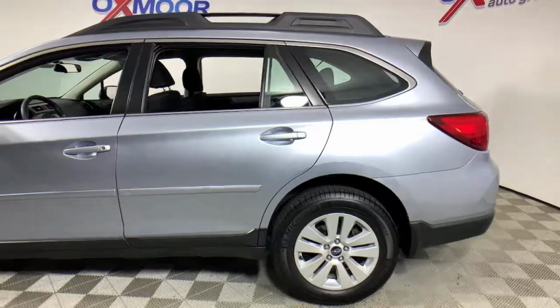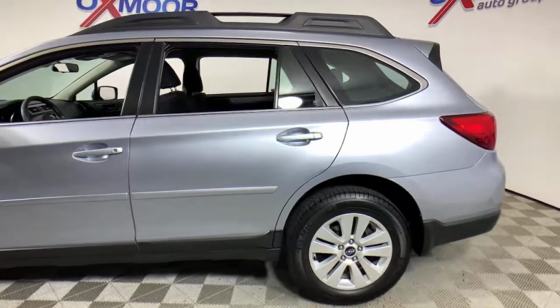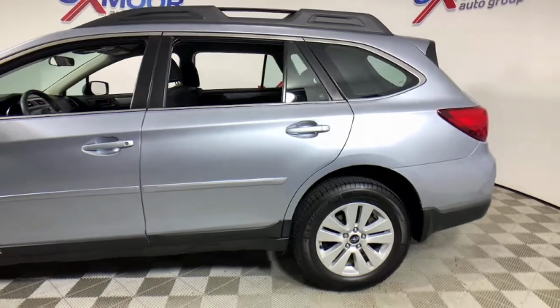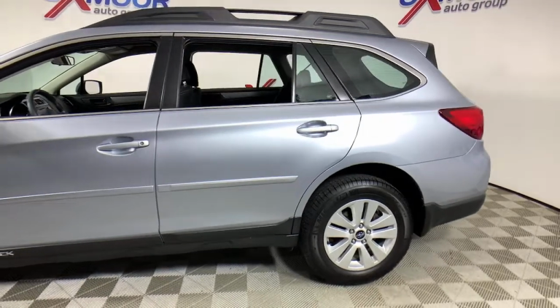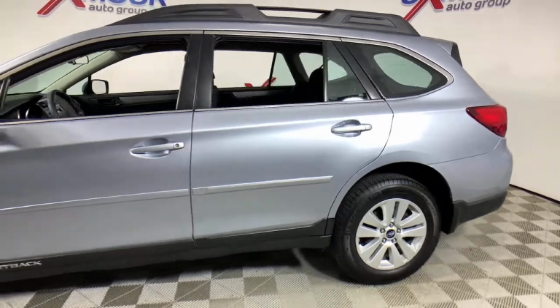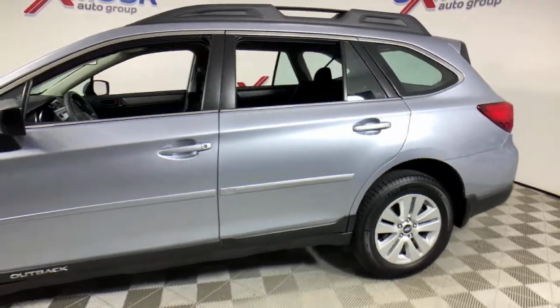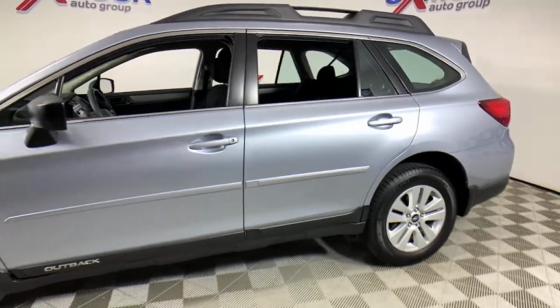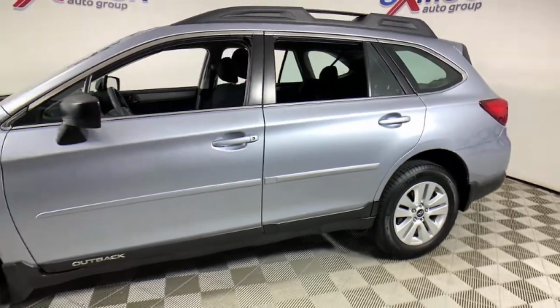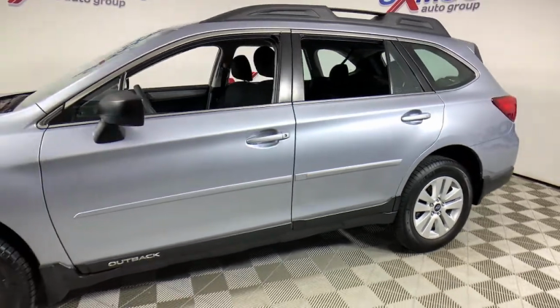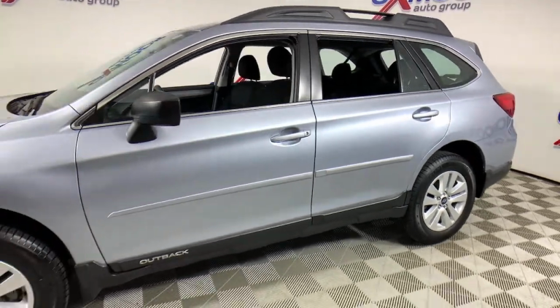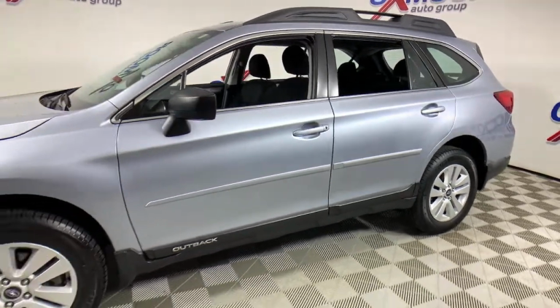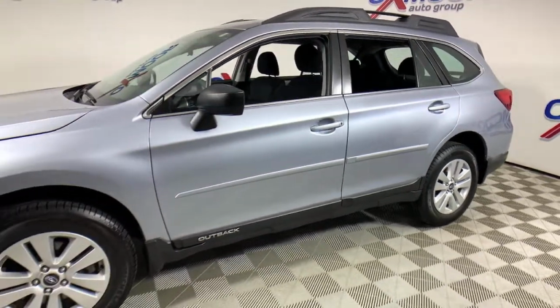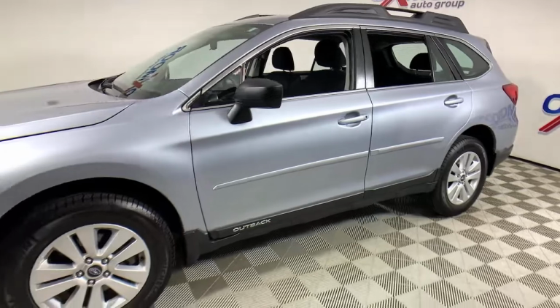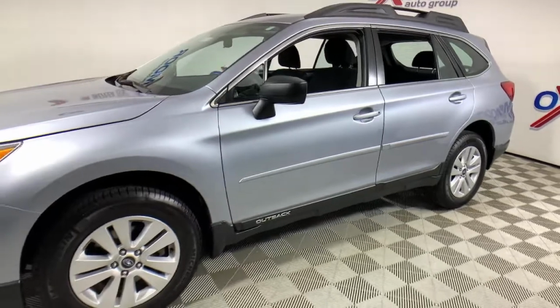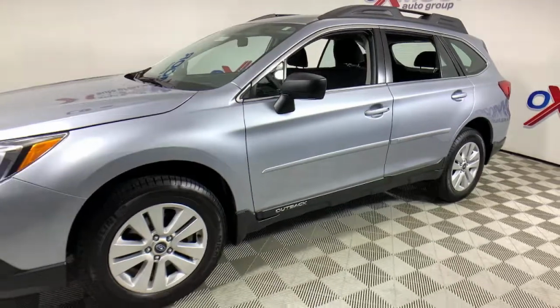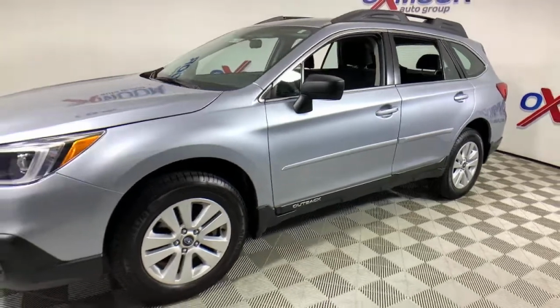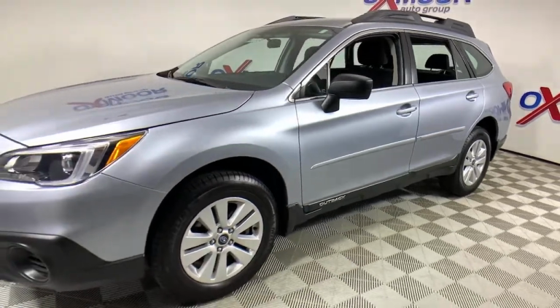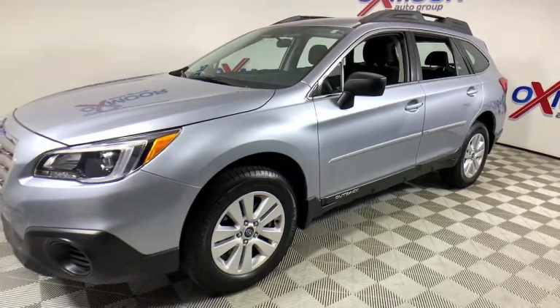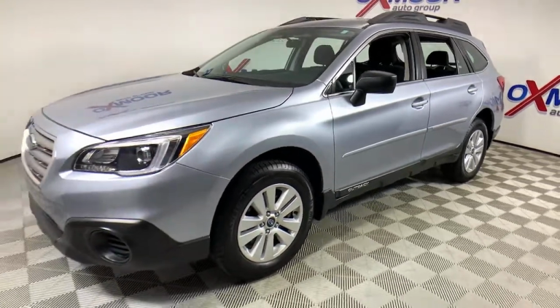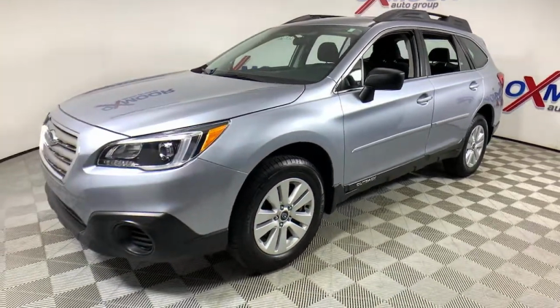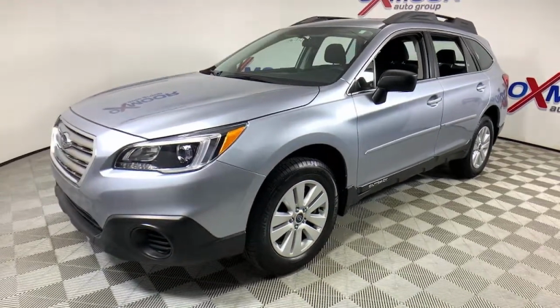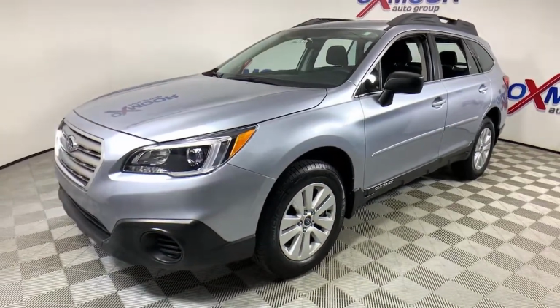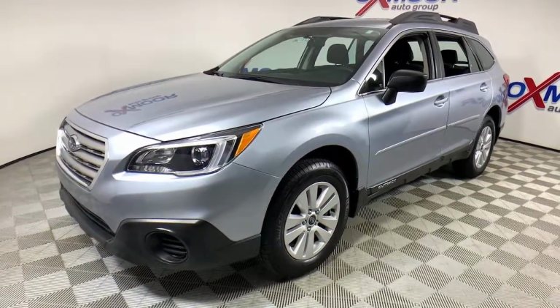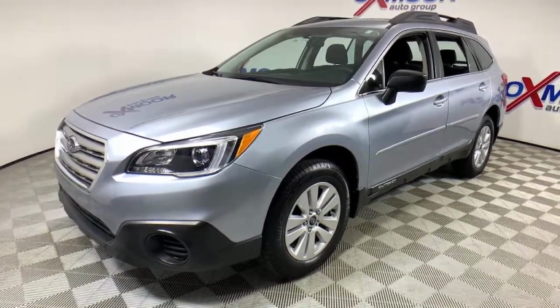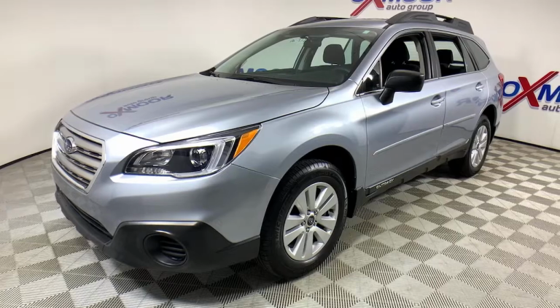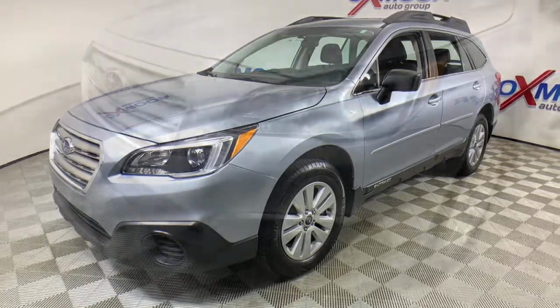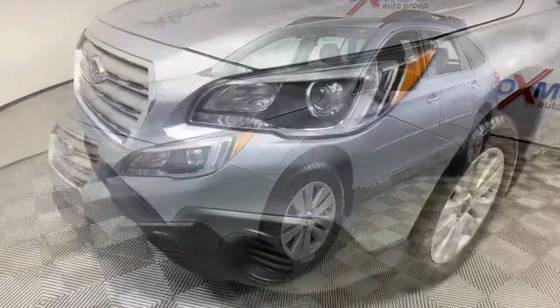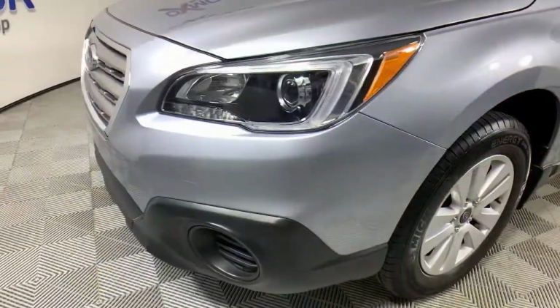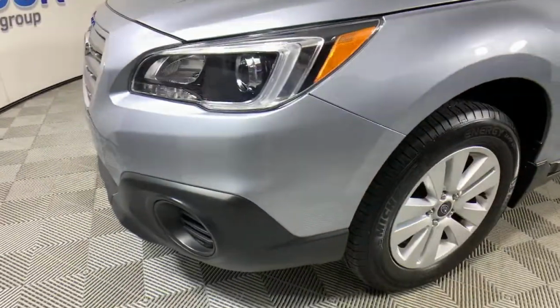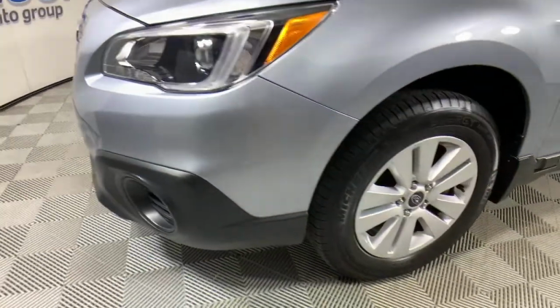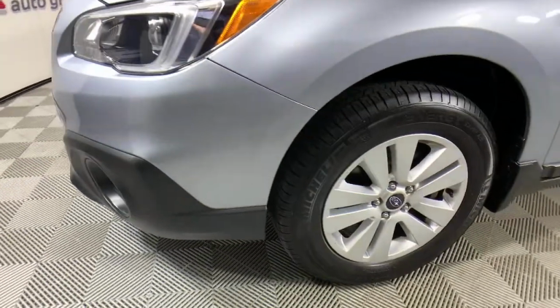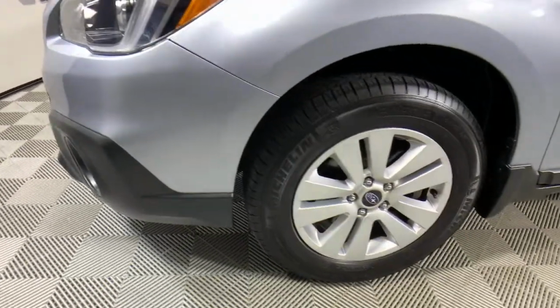Picture yourself in the 2017 Subaru Outback. This vehicle still has fewer than 80,000 miles on the clock, so it won't last long. Get outside and explore in comfort in this feature-rich Outback.